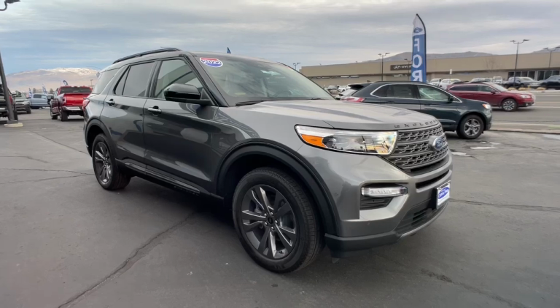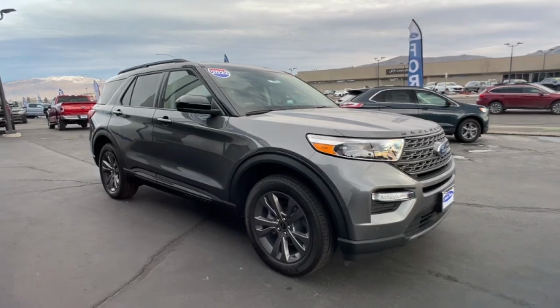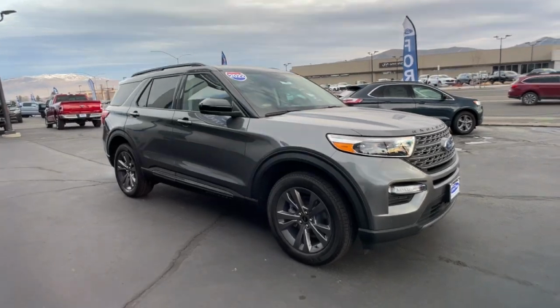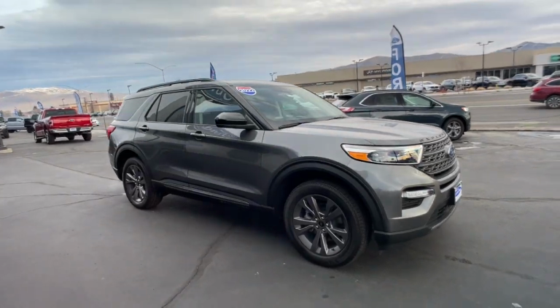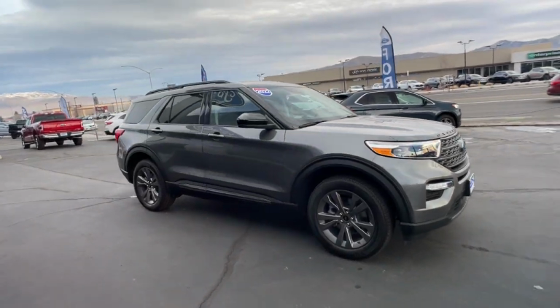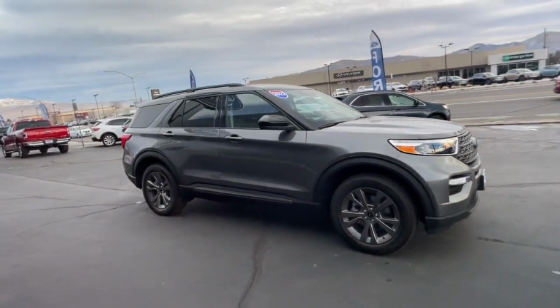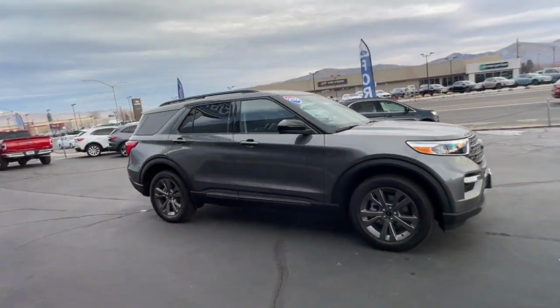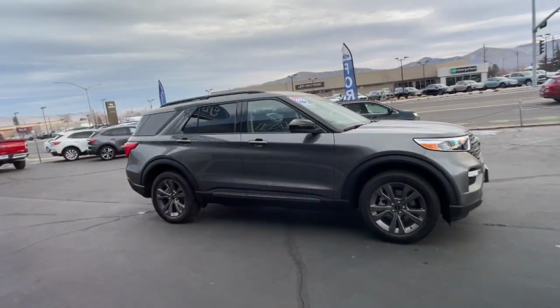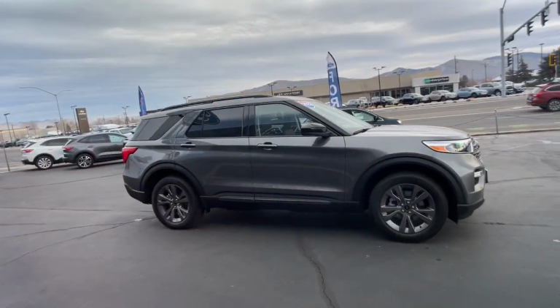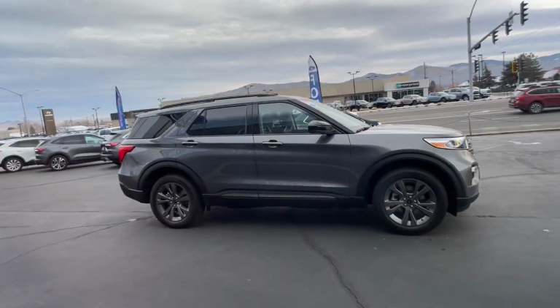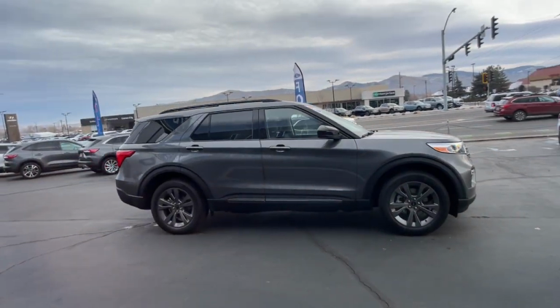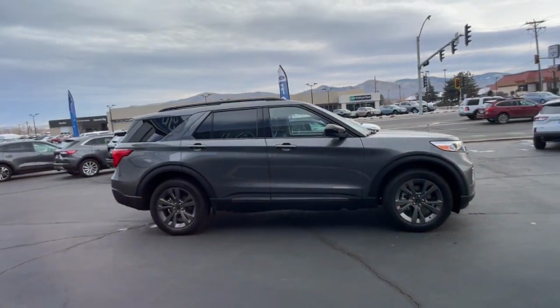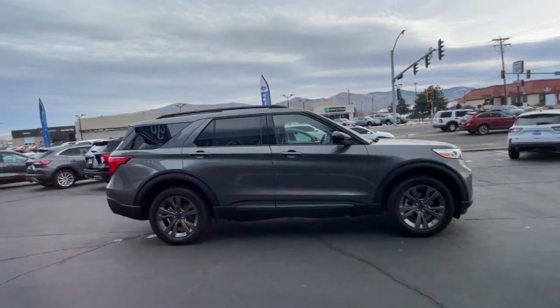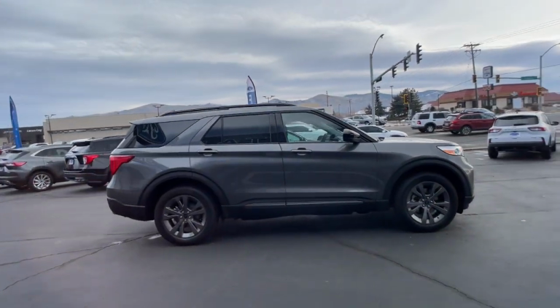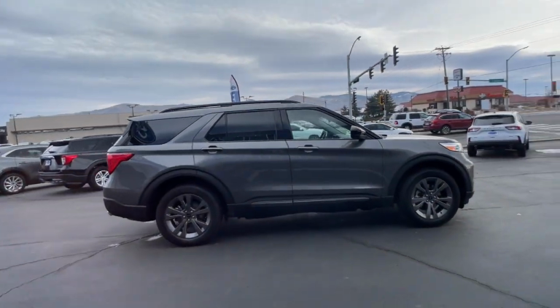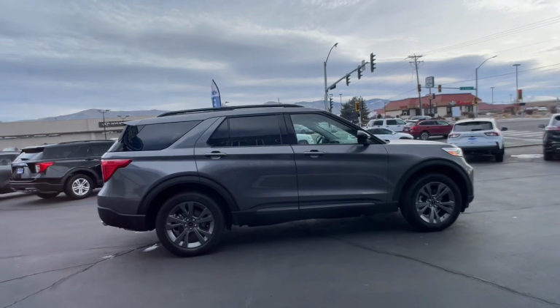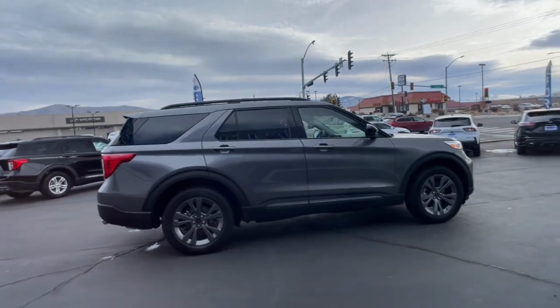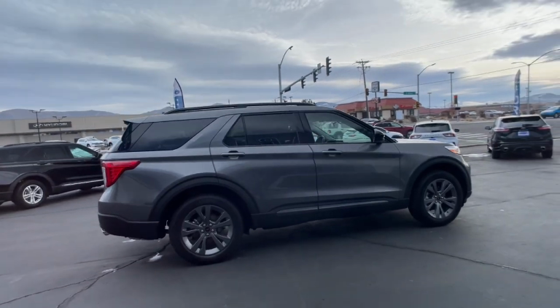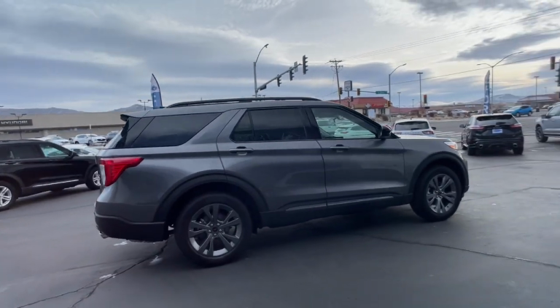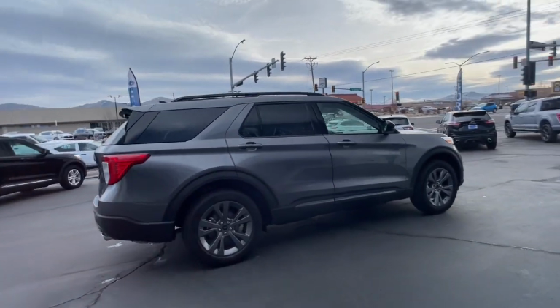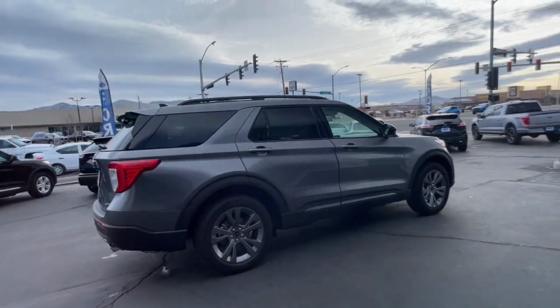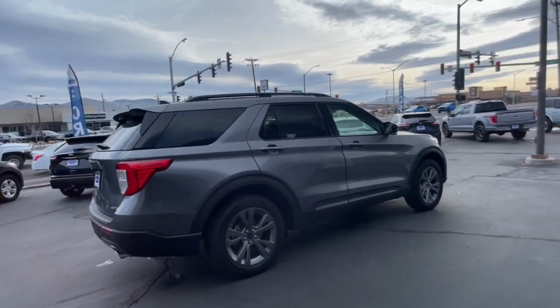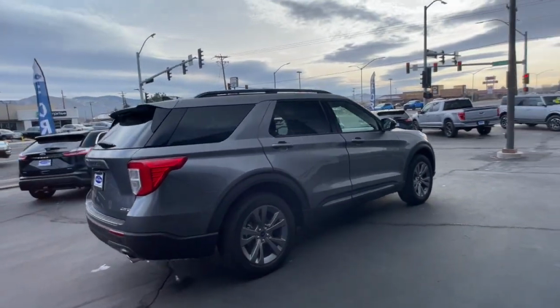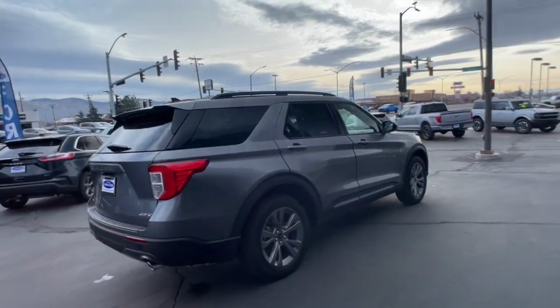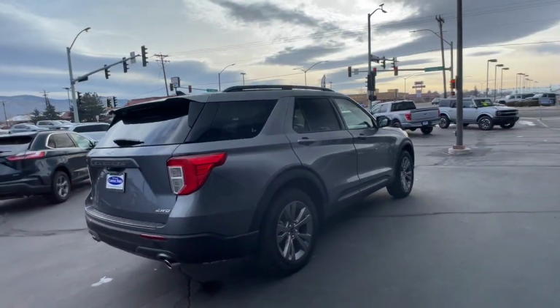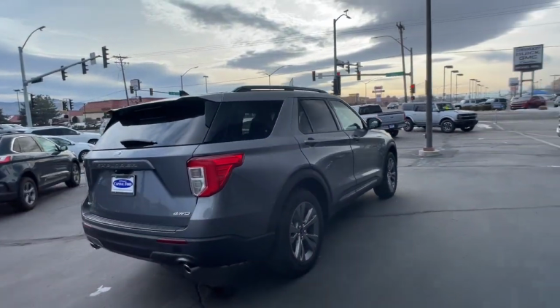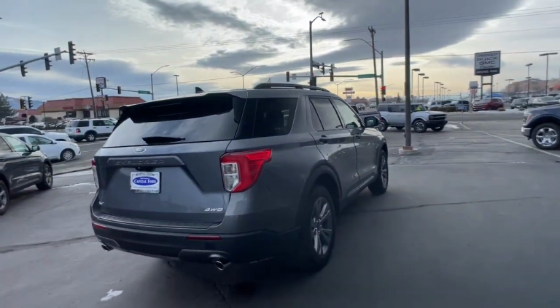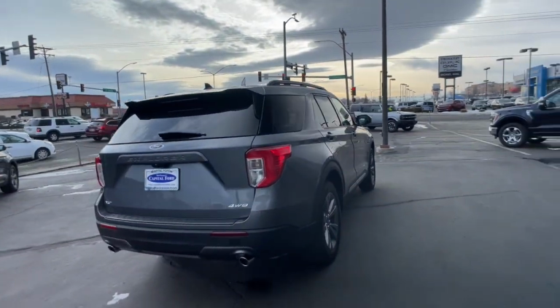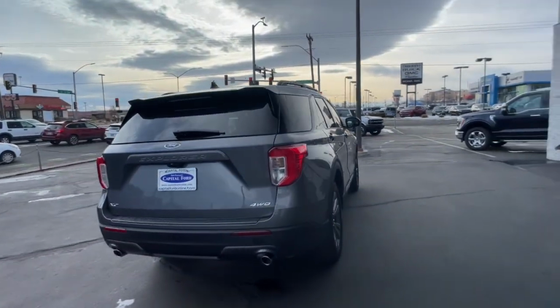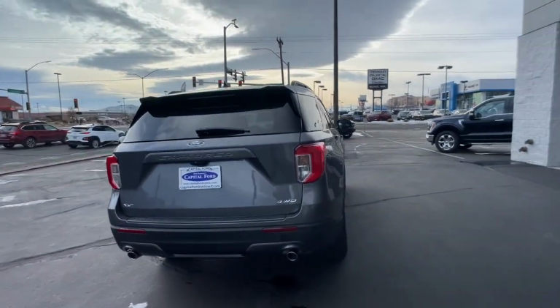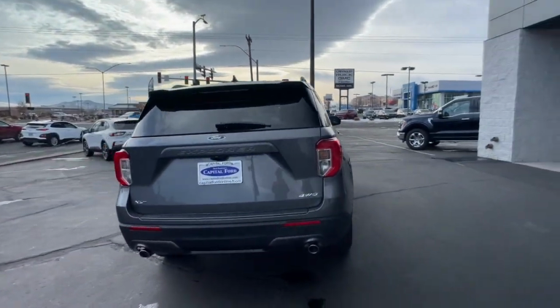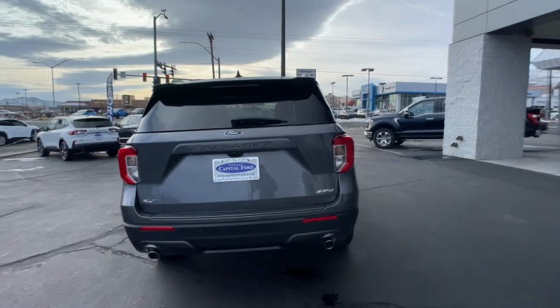This could be the car for you. The 2022 Ford Explorer. Take on every project with confidence in this spacious, versatile Explorer.